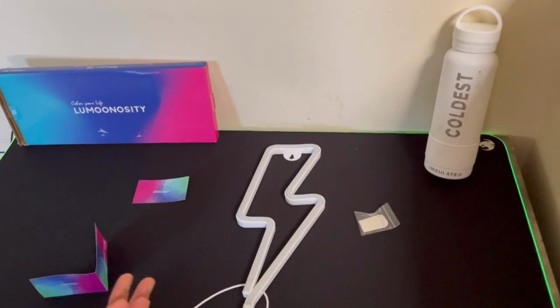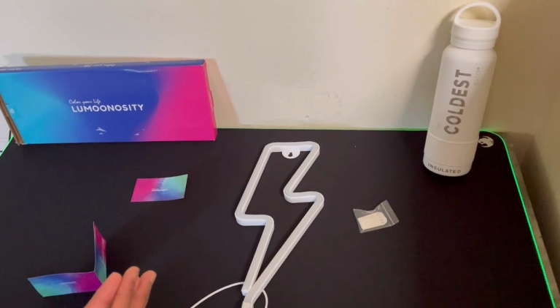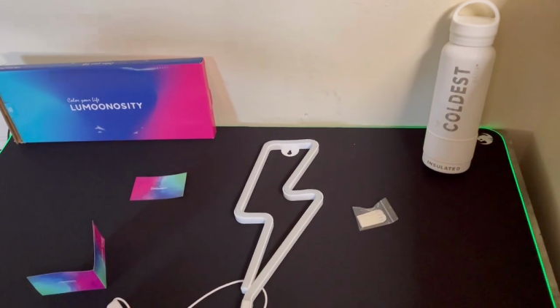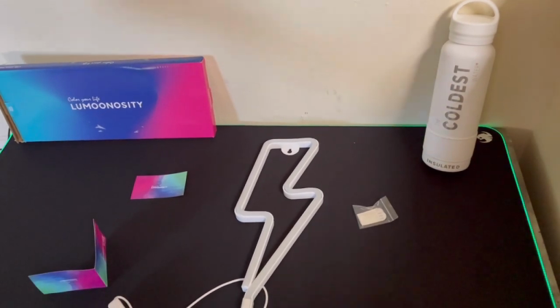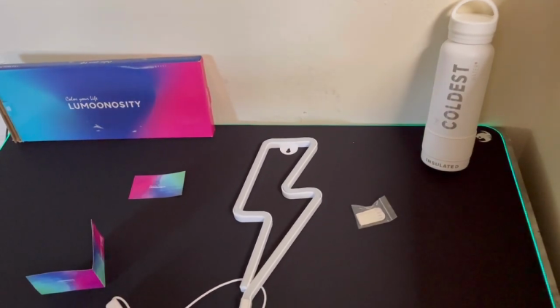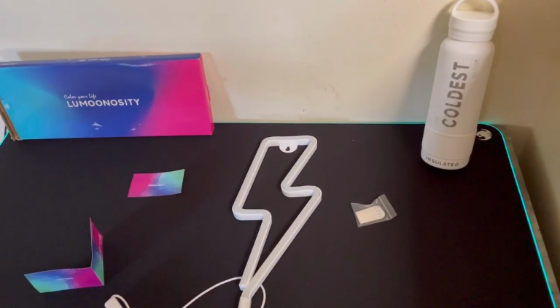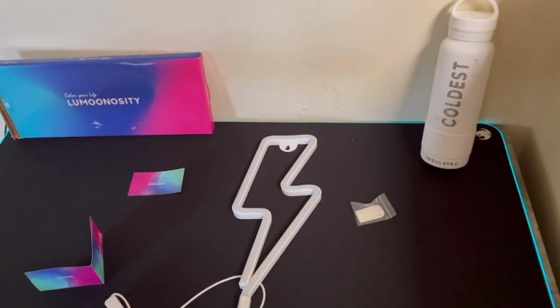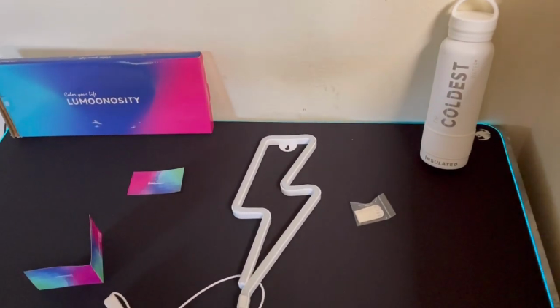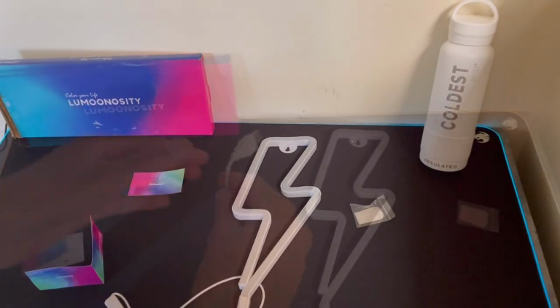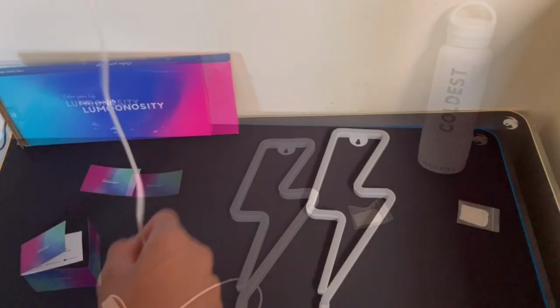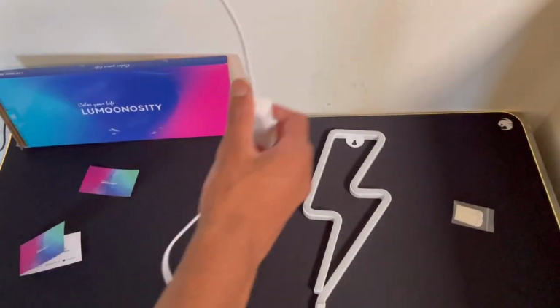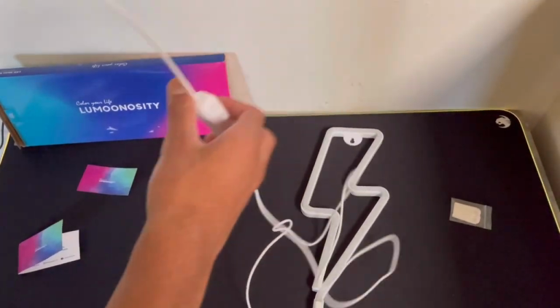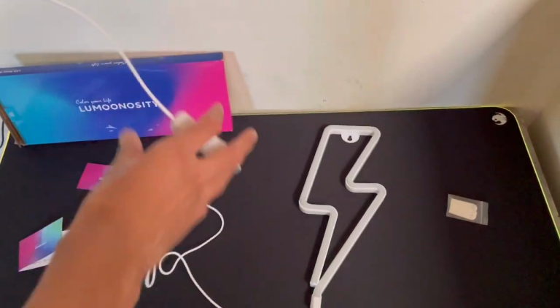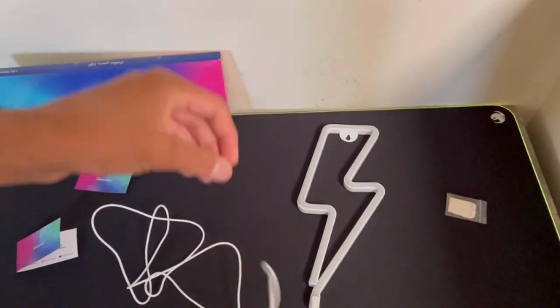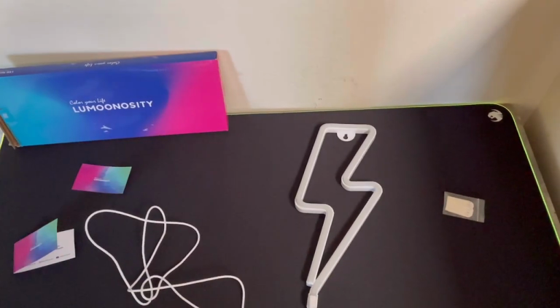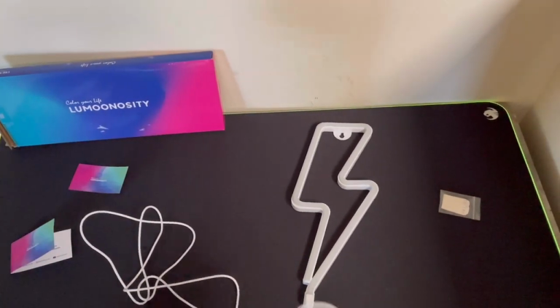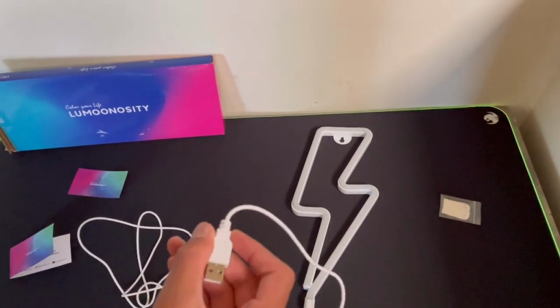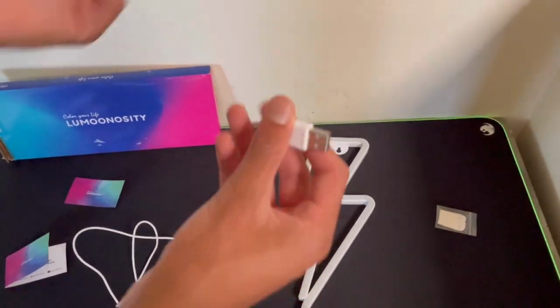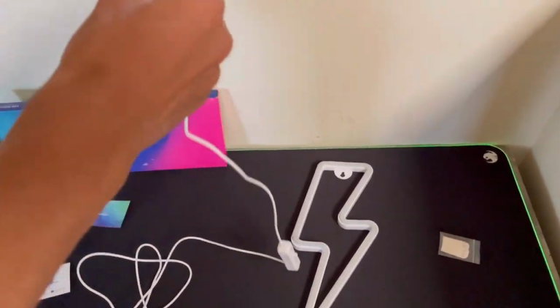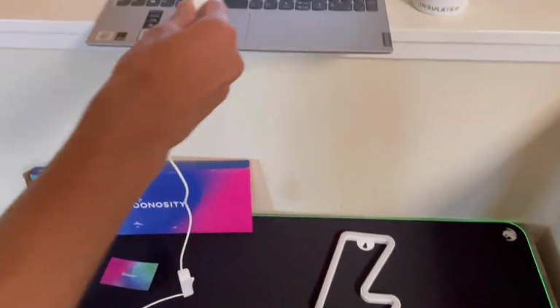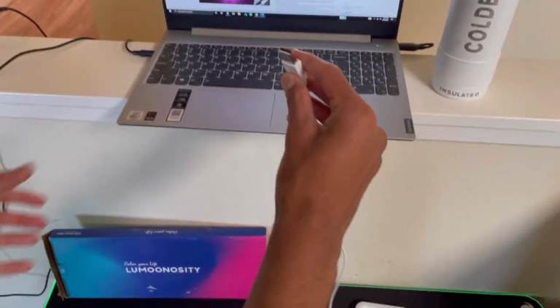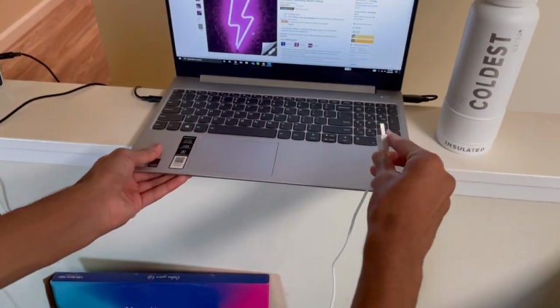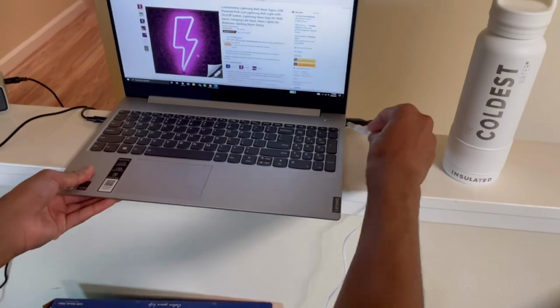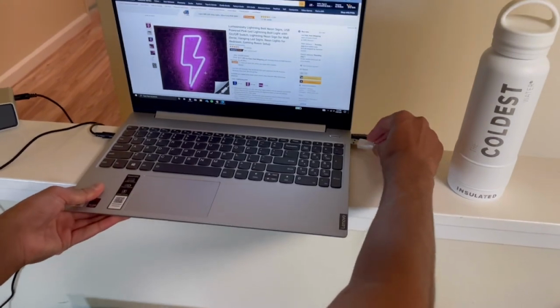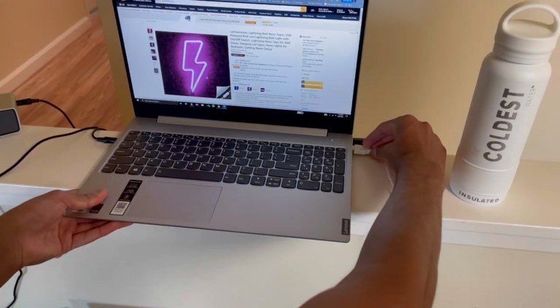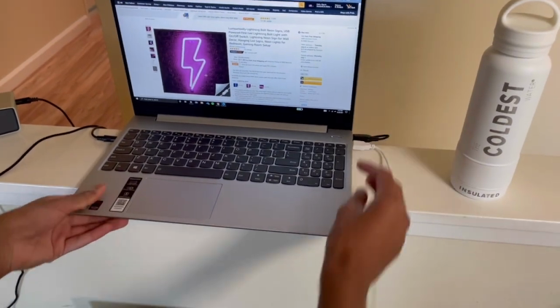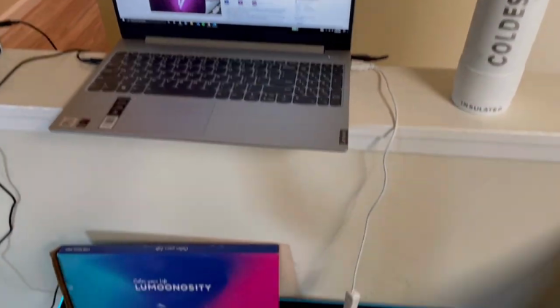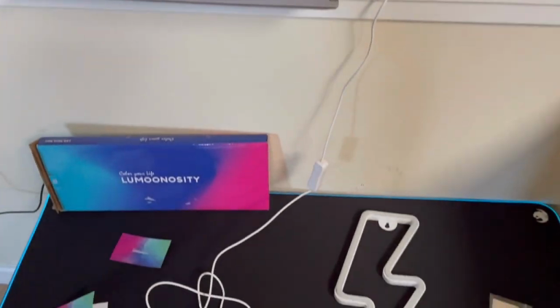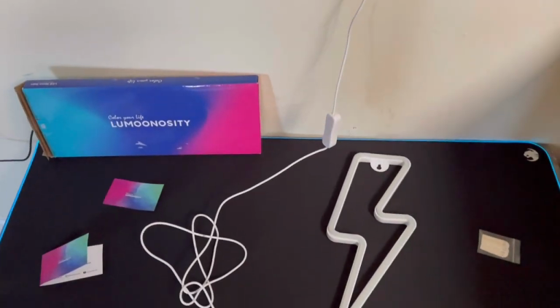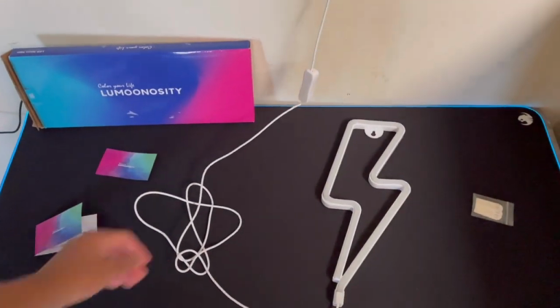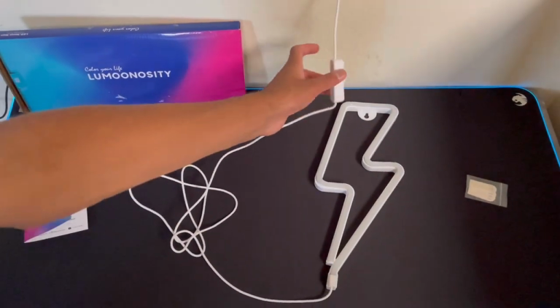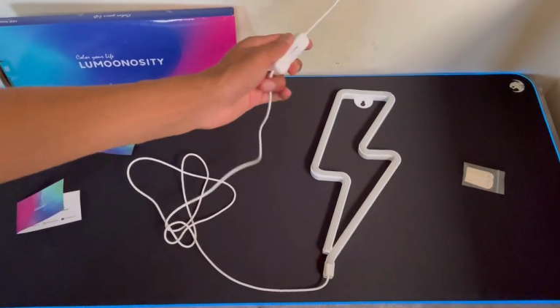And today right now we're going to be setting it up and seeing how bright it actually is. So this is the neon sign, USB powered, and this is my laptop right here. I'm going to plug it in and let's see how bright it actually is. So plug it in and let's turn it on.